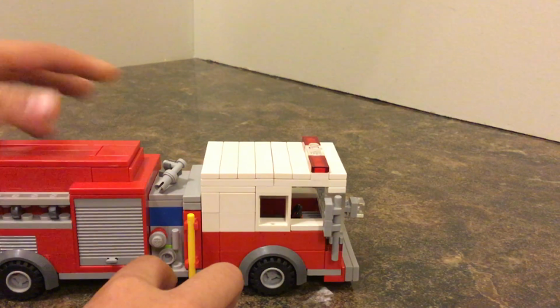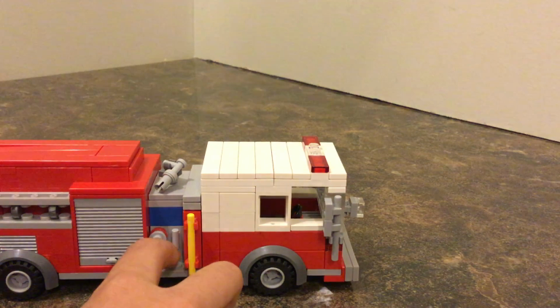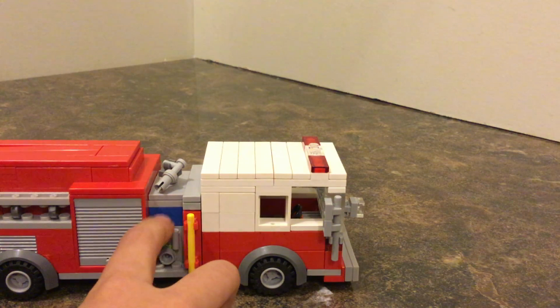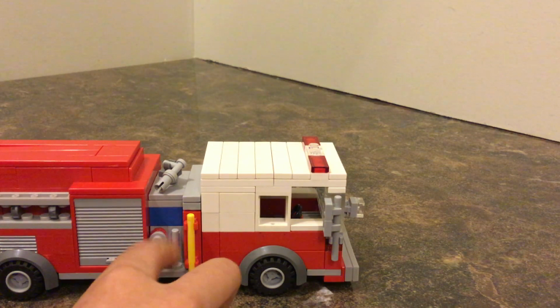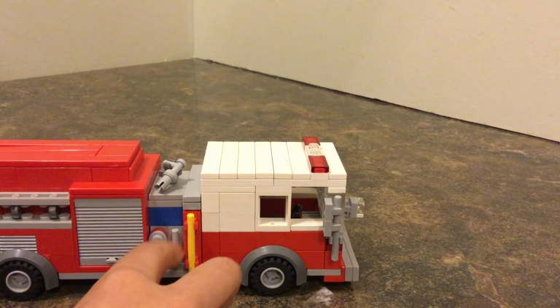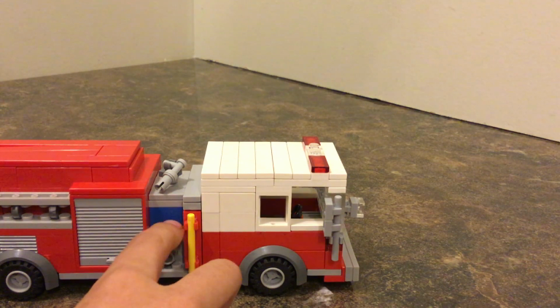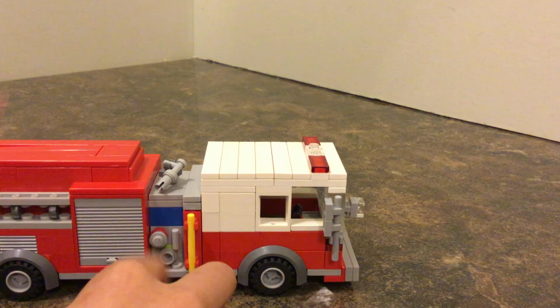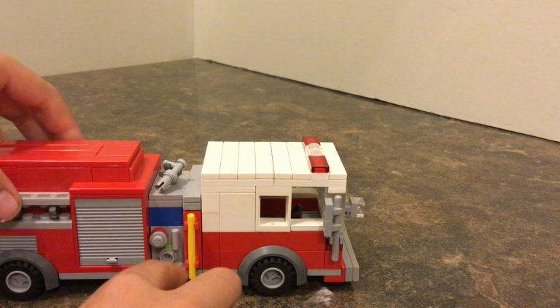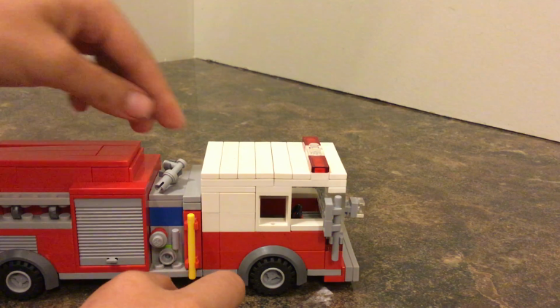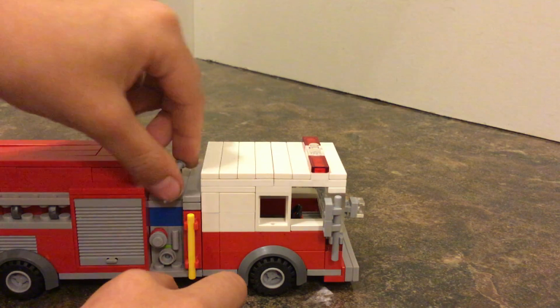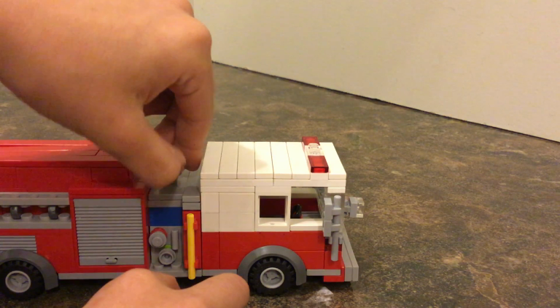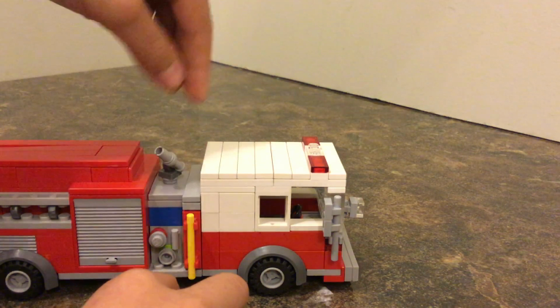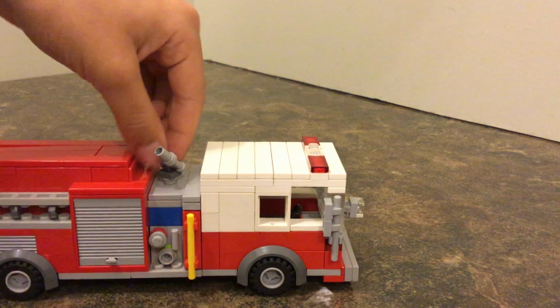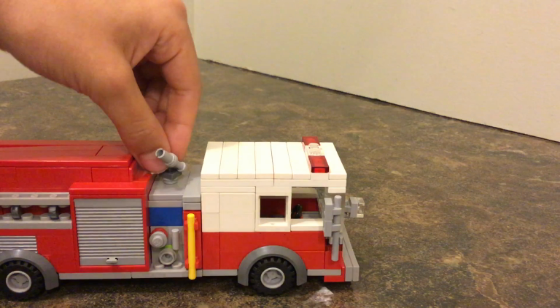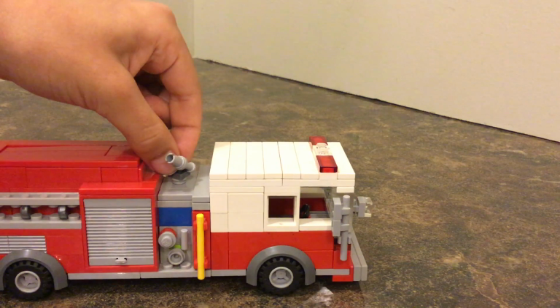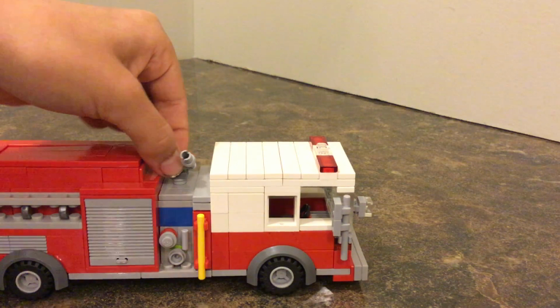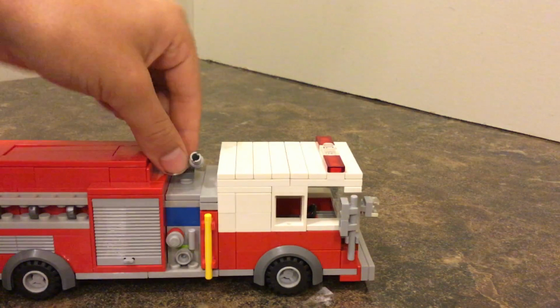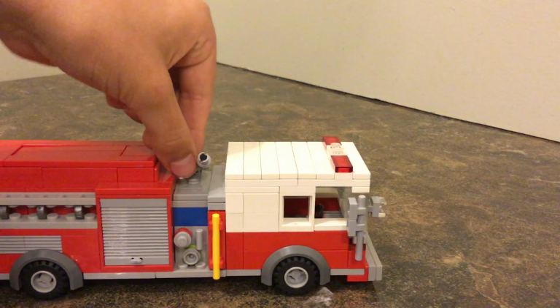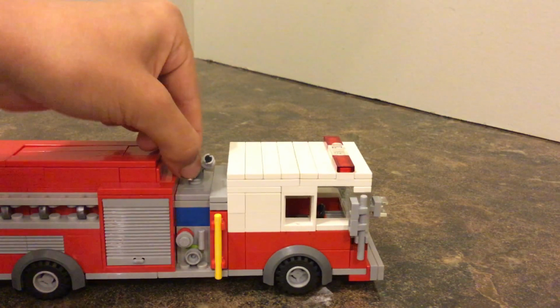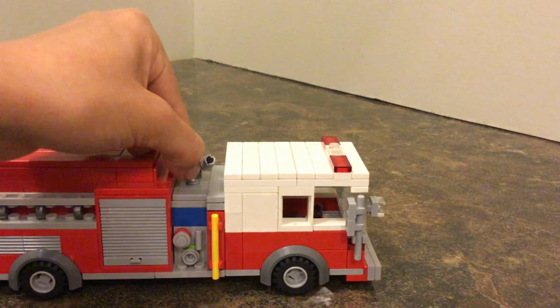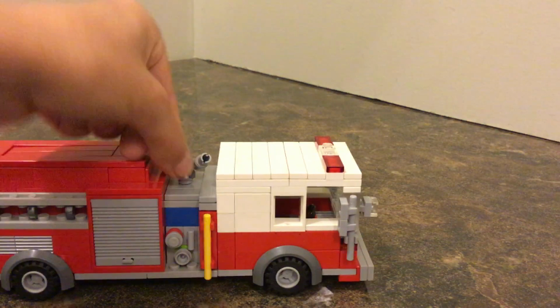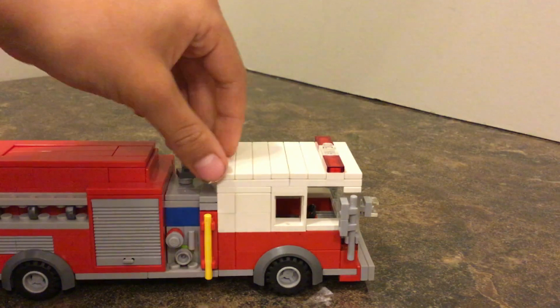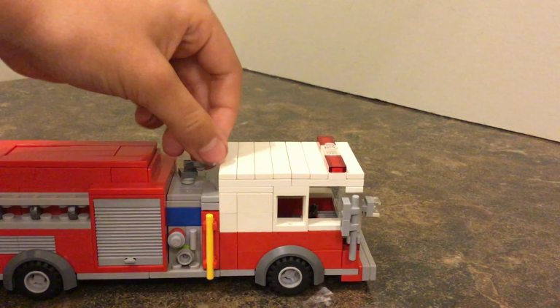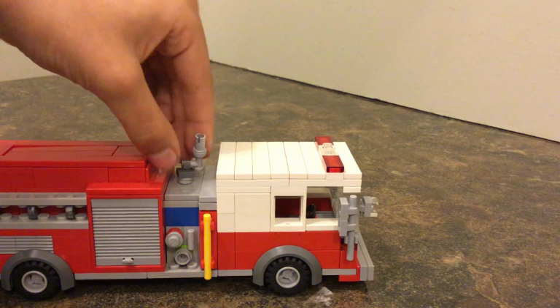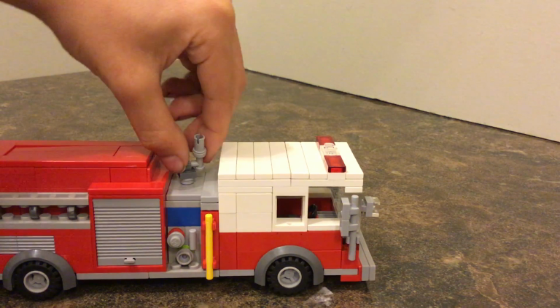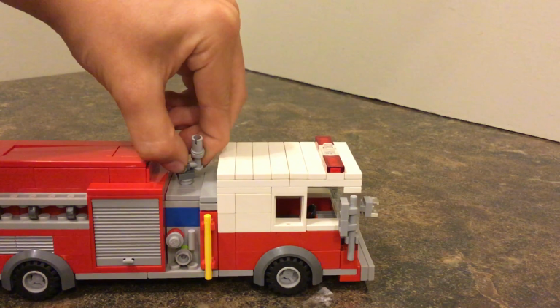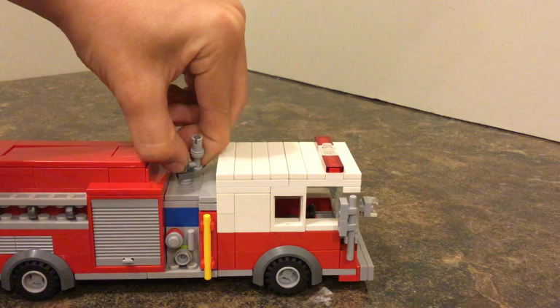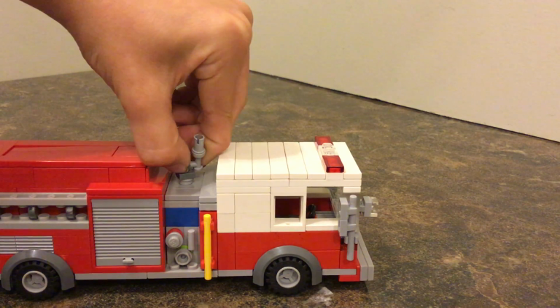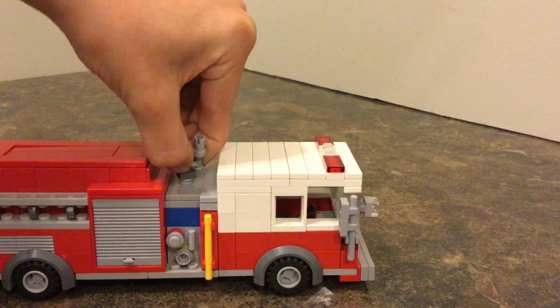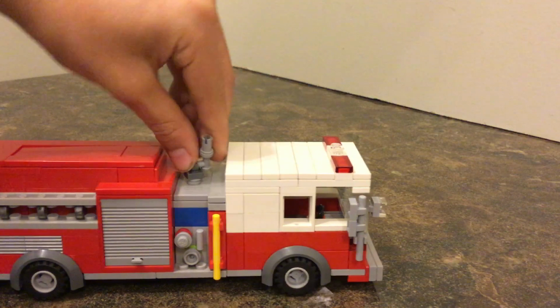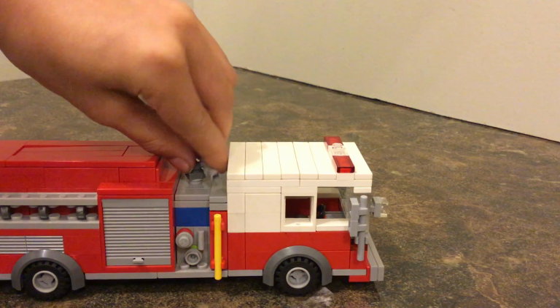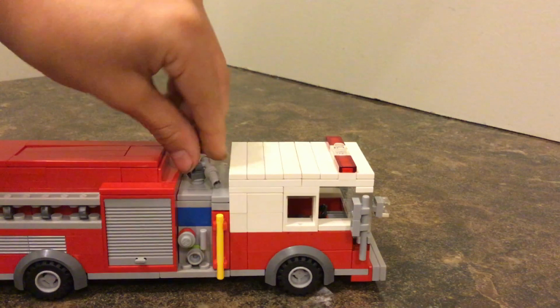Then we have my deck gun on the top of the fire truck — it spins around and goes up and down. It's pretty good.